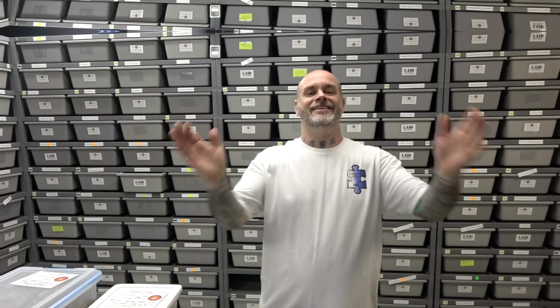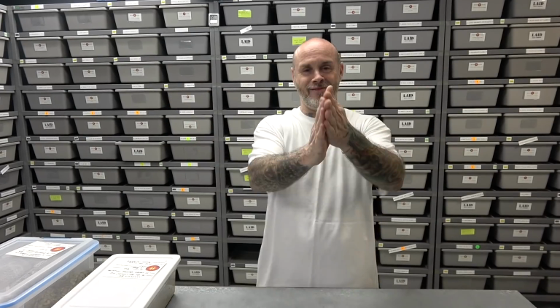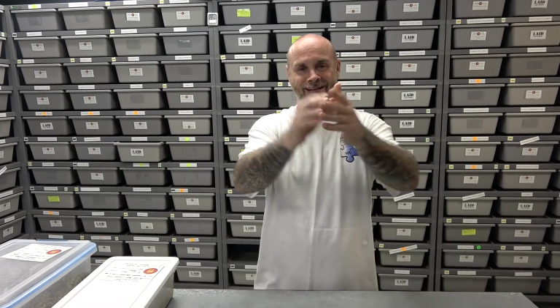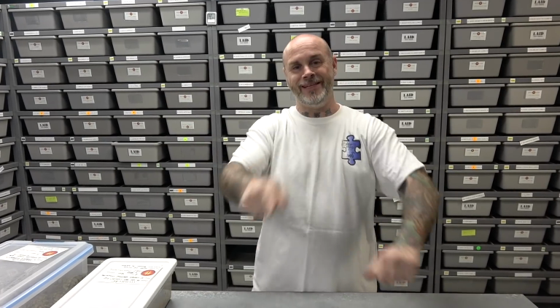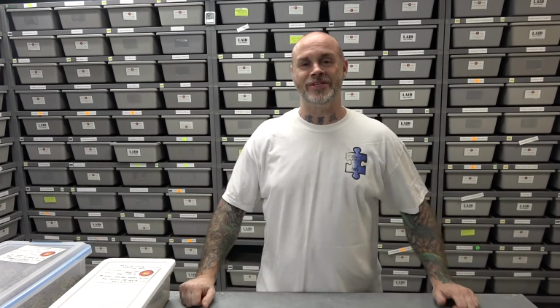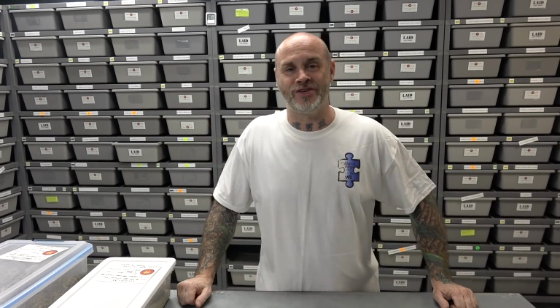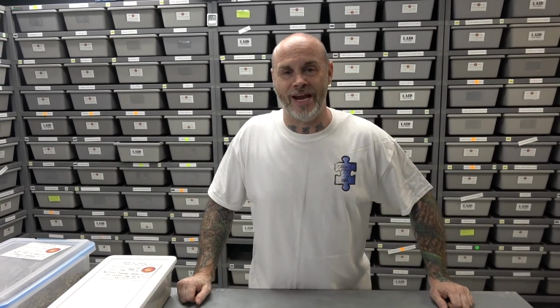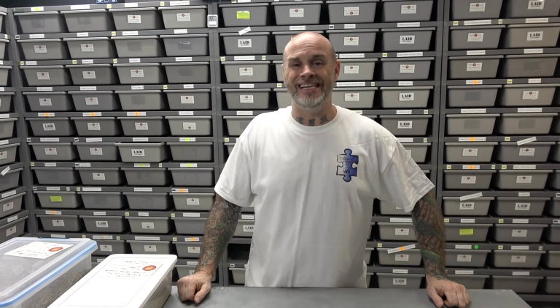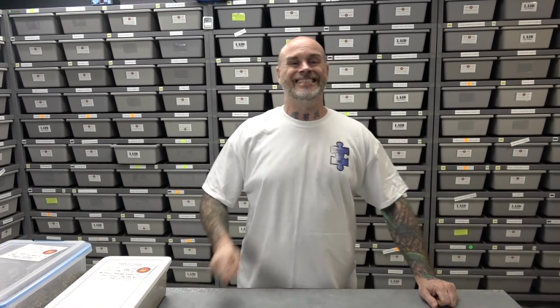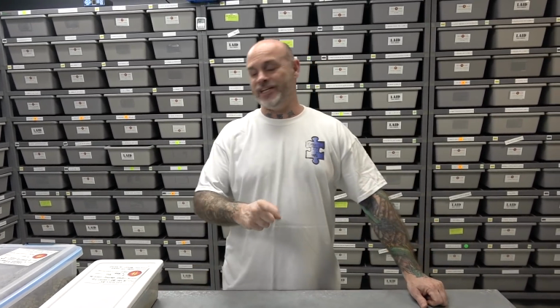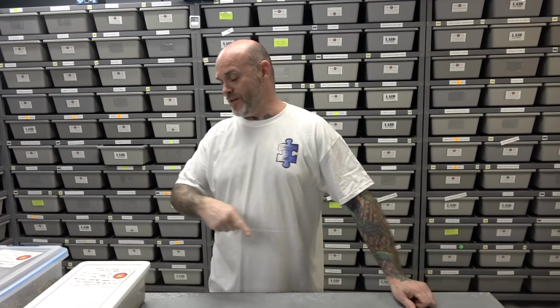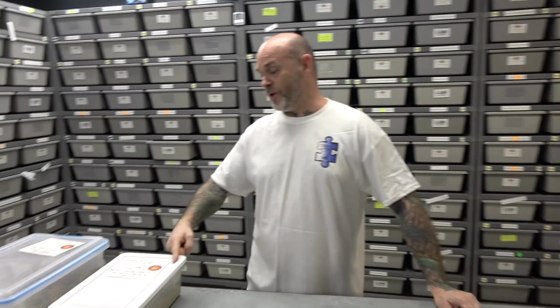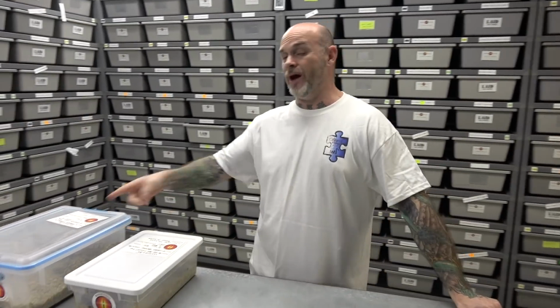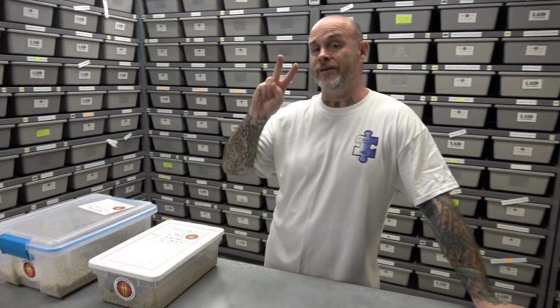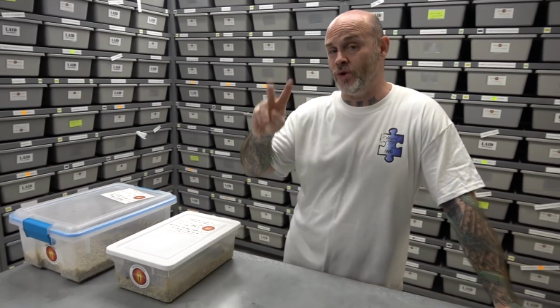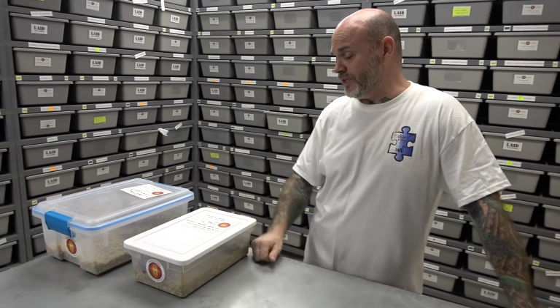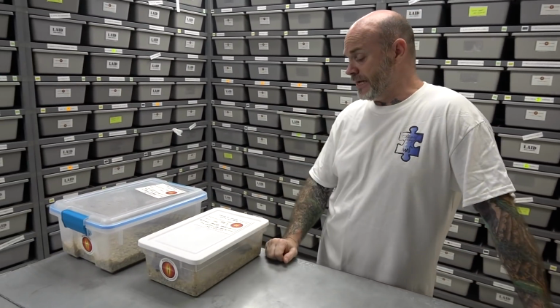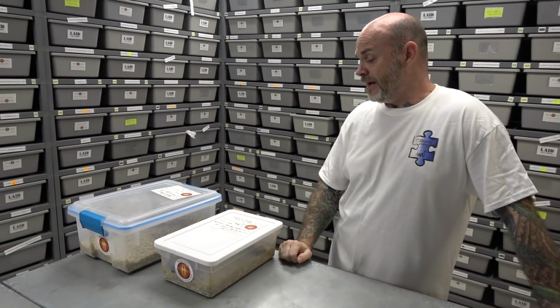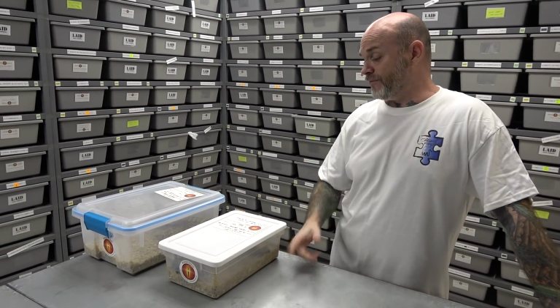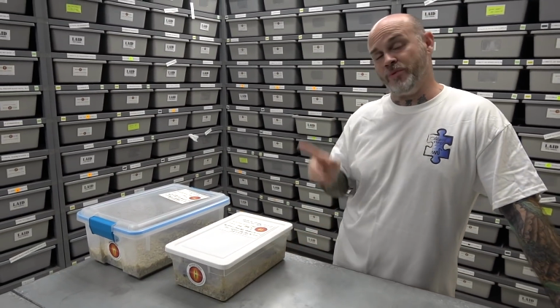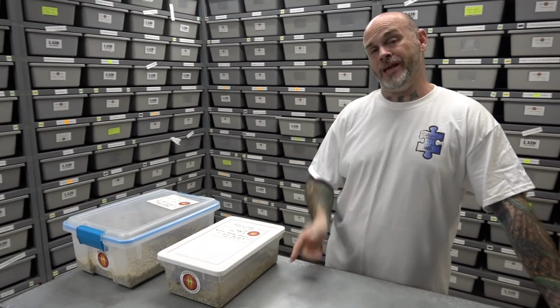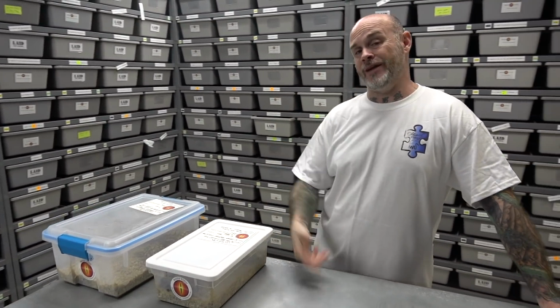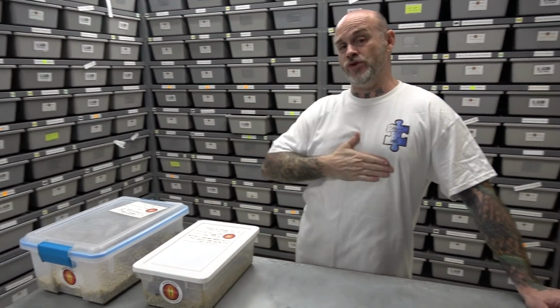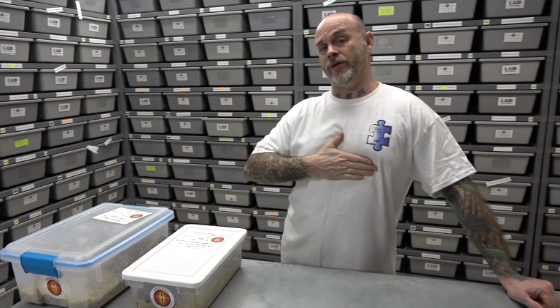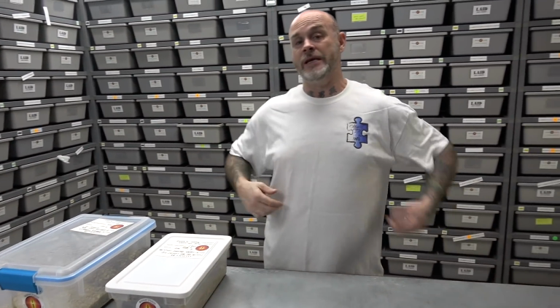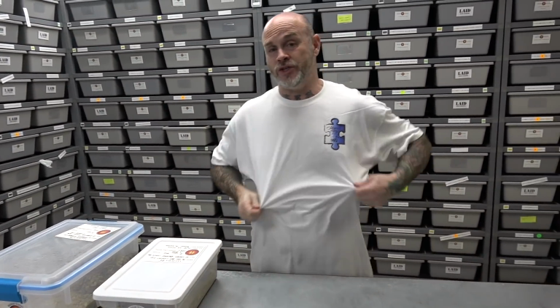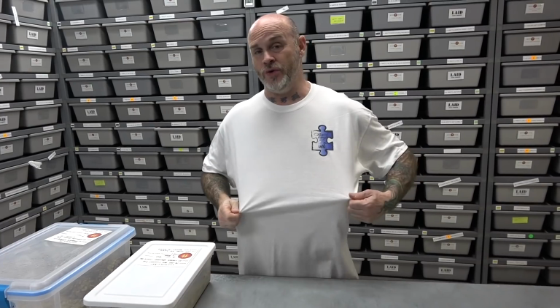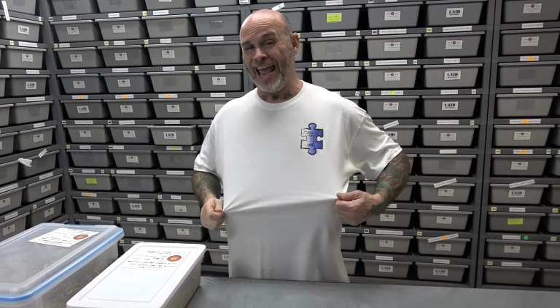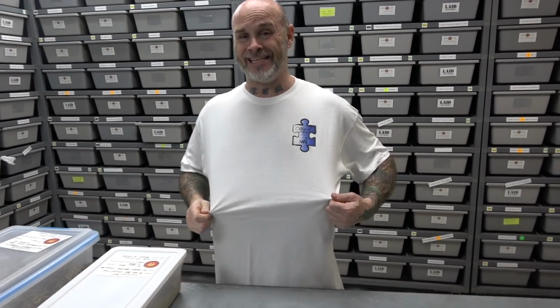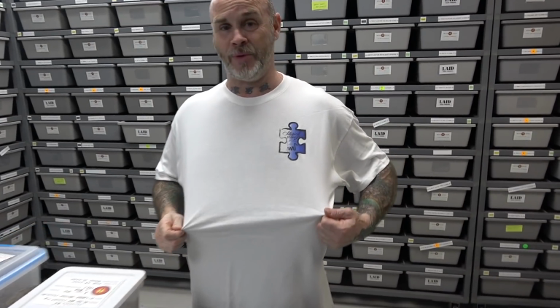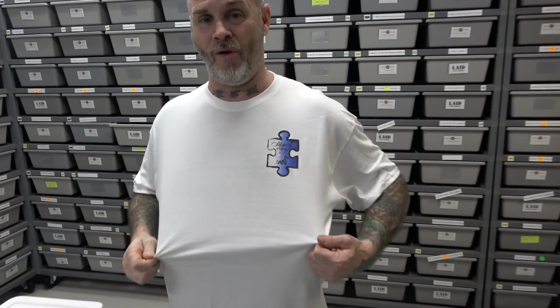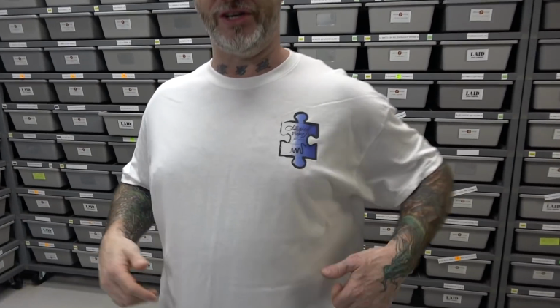Hey everybody, Billy from Mutation Creation. Today's video we're gonna do an update of two clutches. First, before we get into that, I'm gonna give a huge shout out to Atypical Origins.